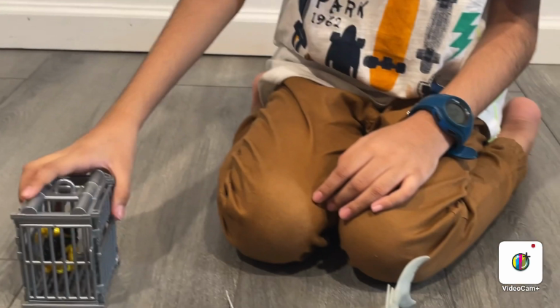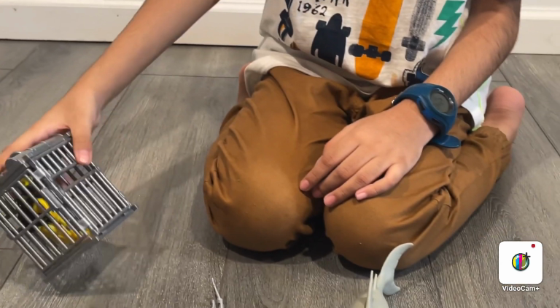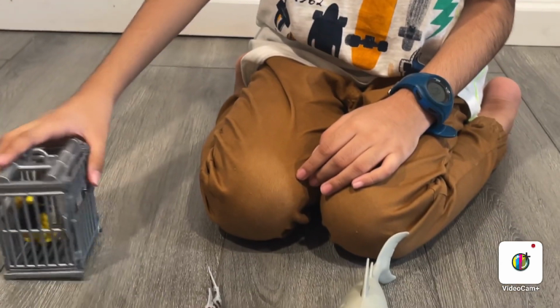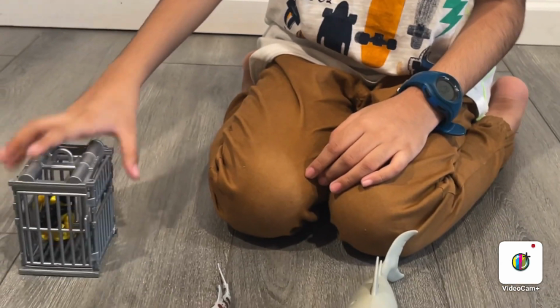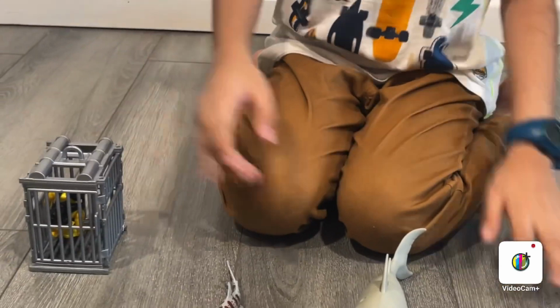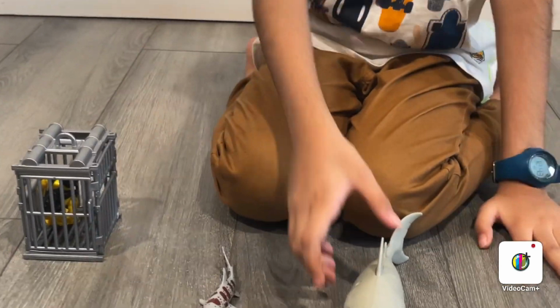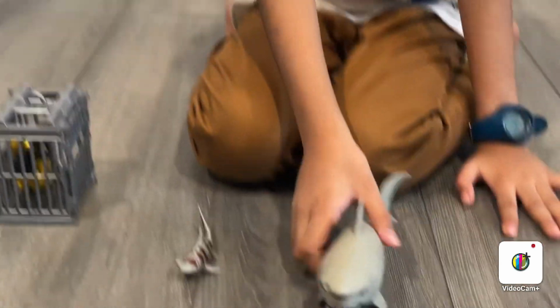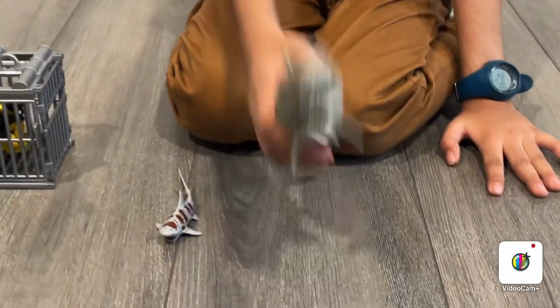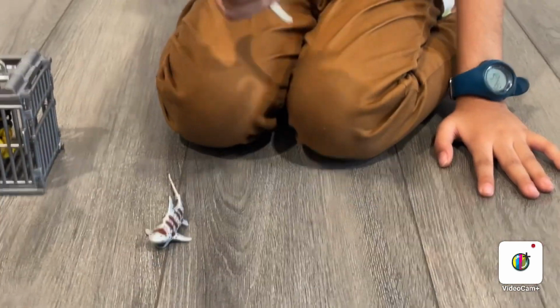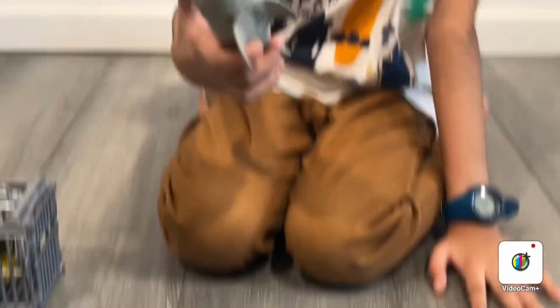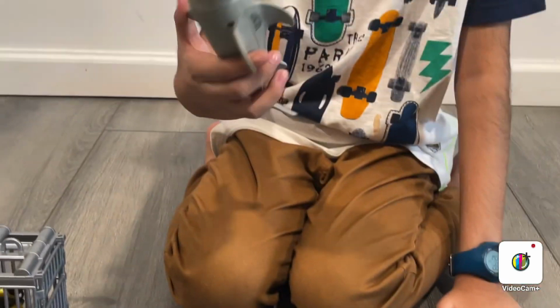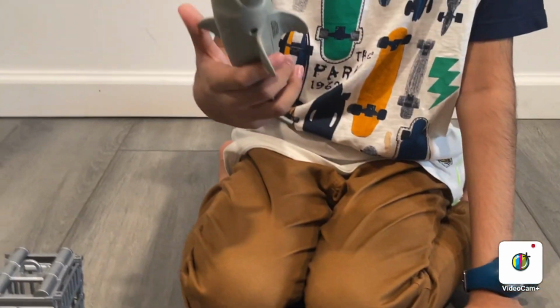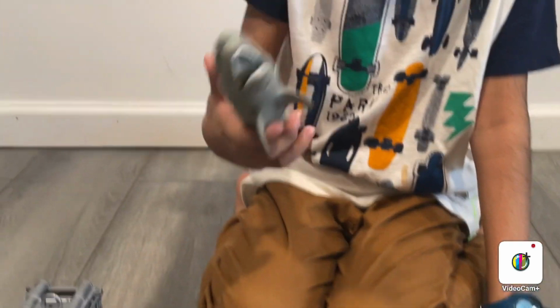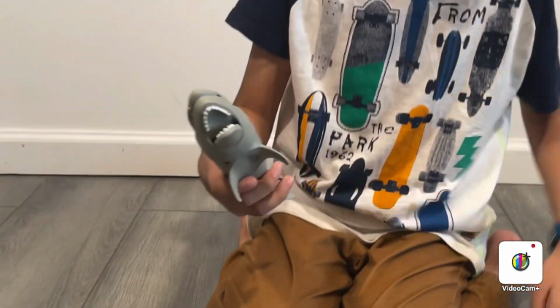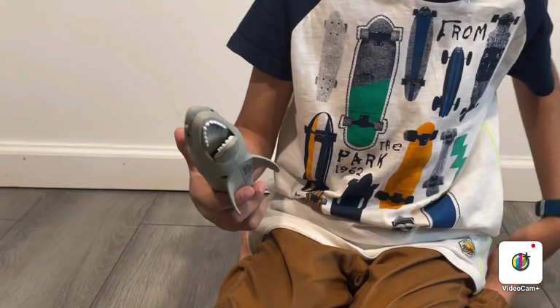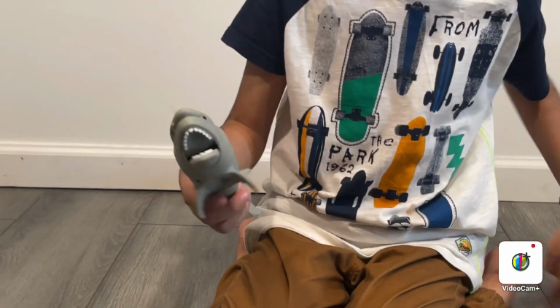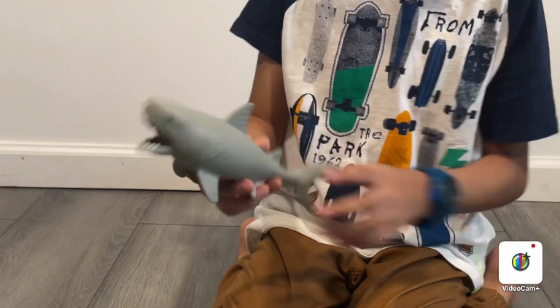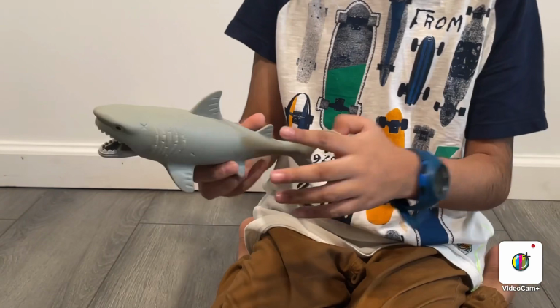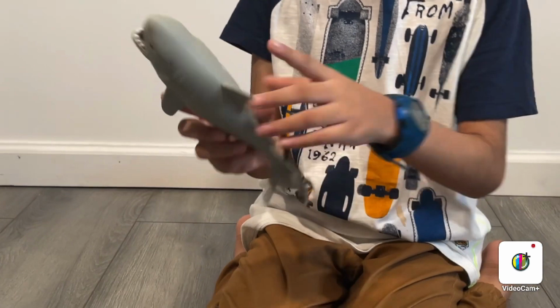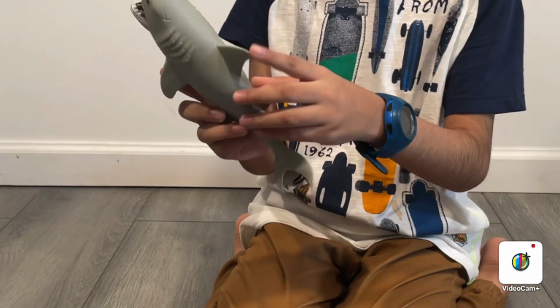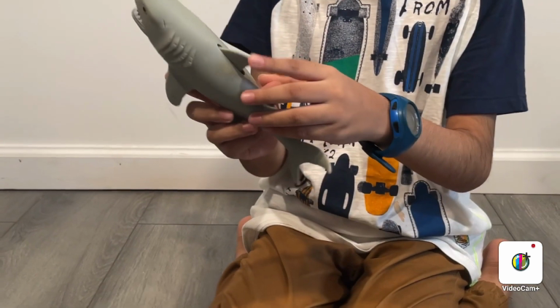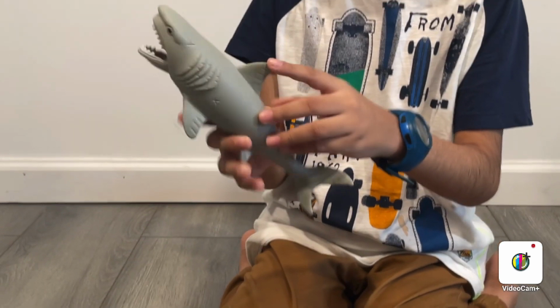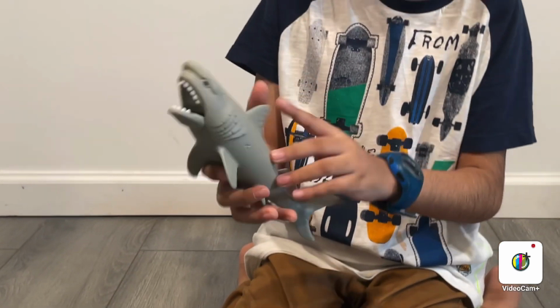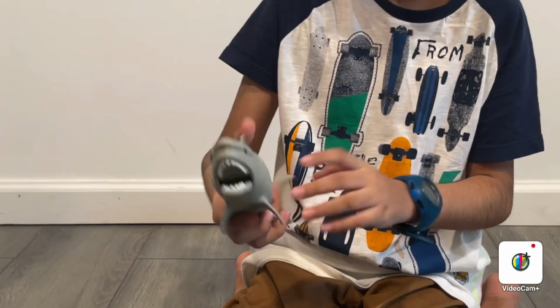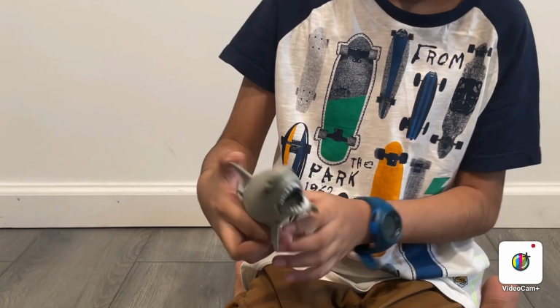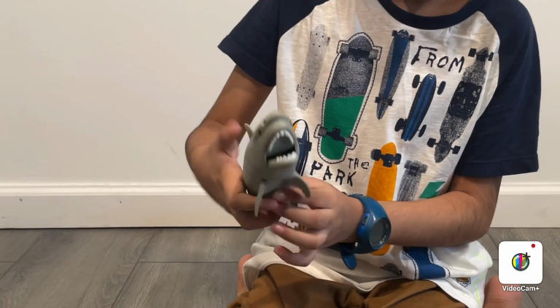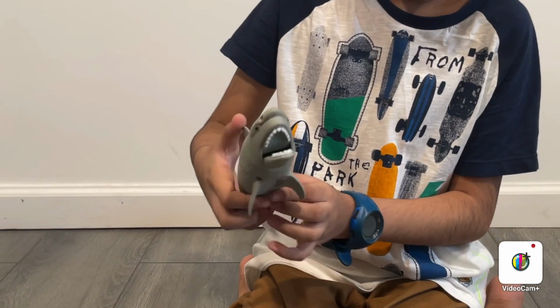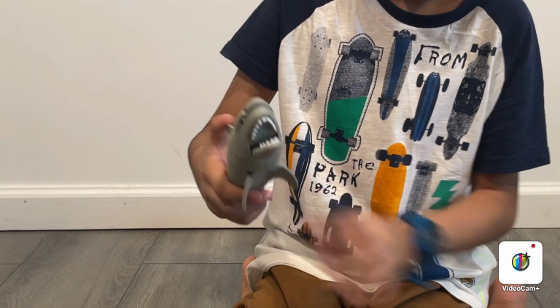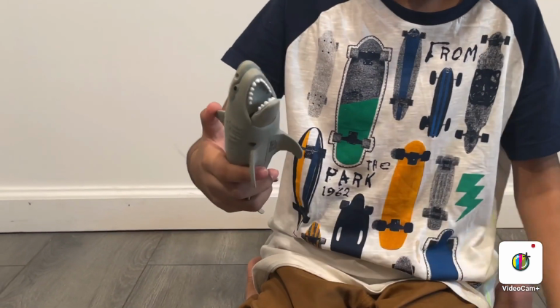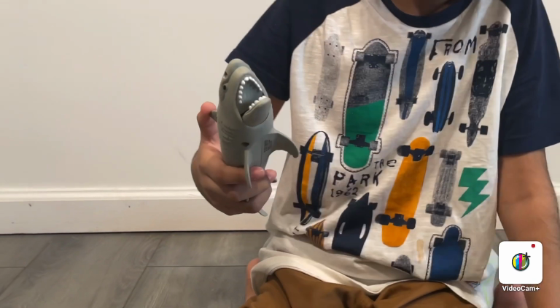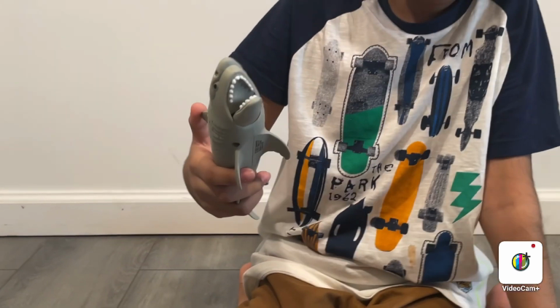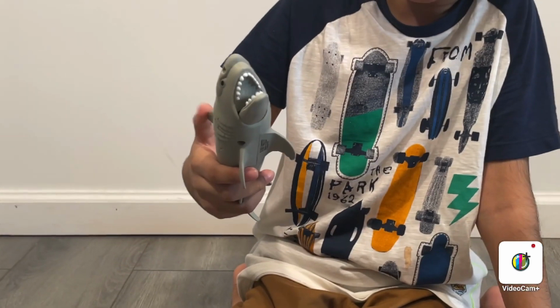And this is the great white shark. It works like this — you need to press the fin like this and it will close its mouth.